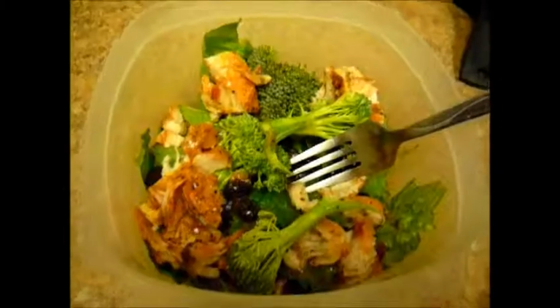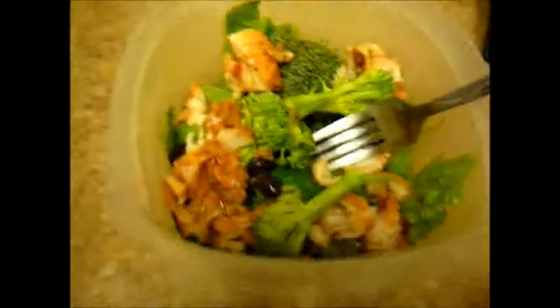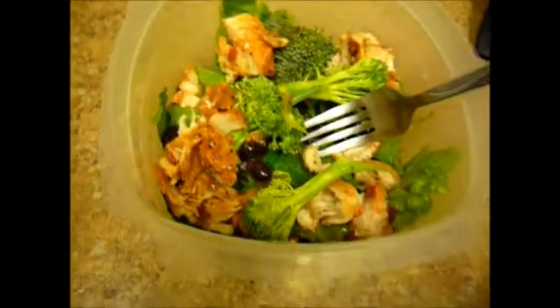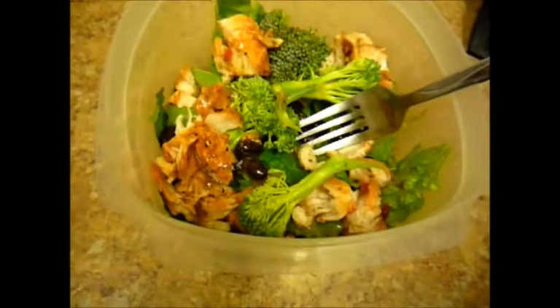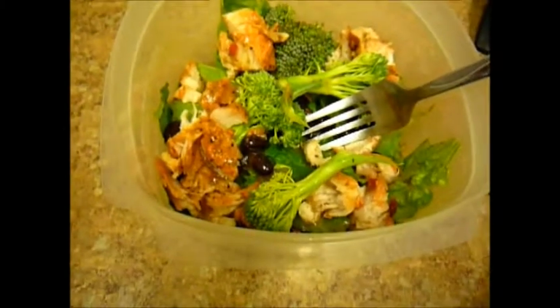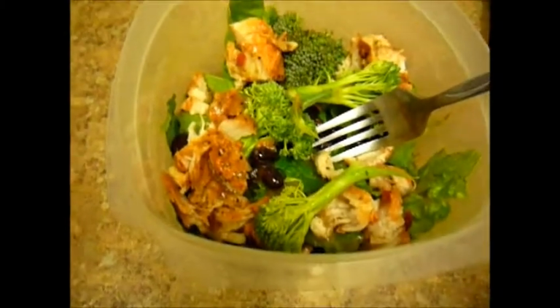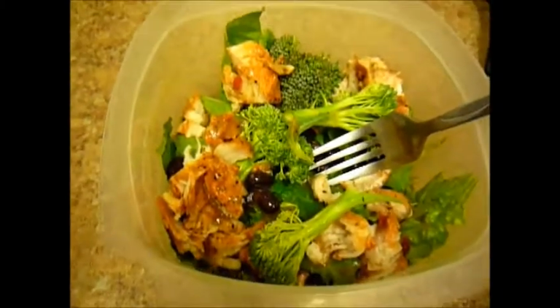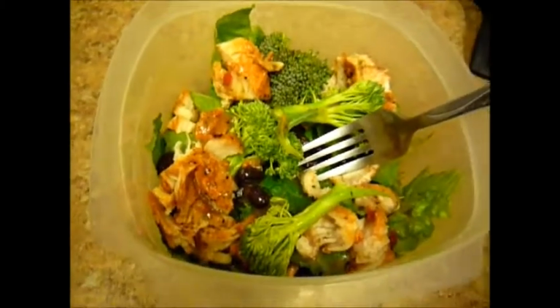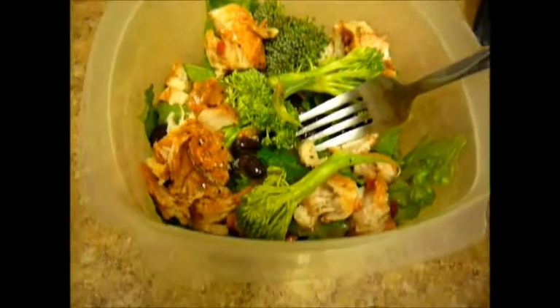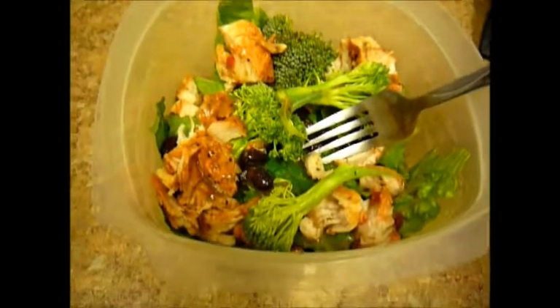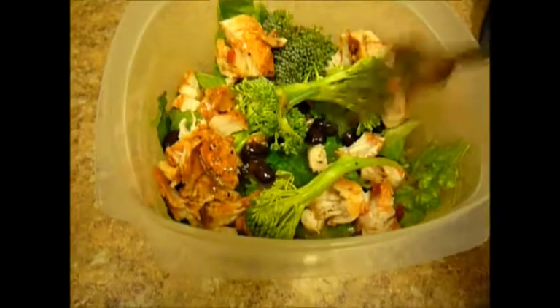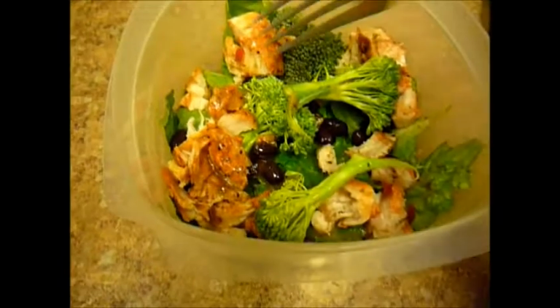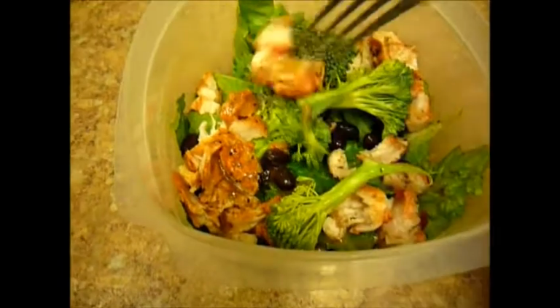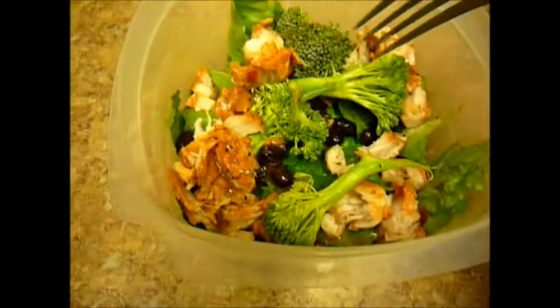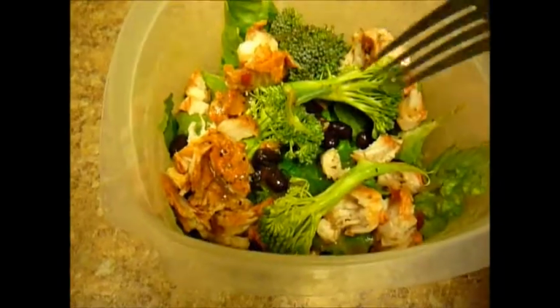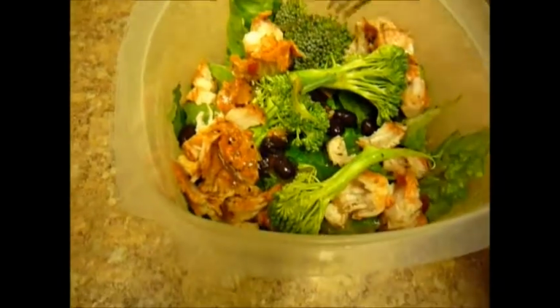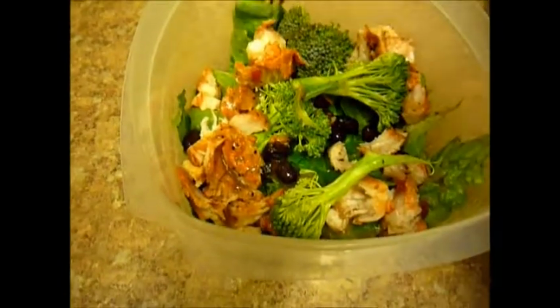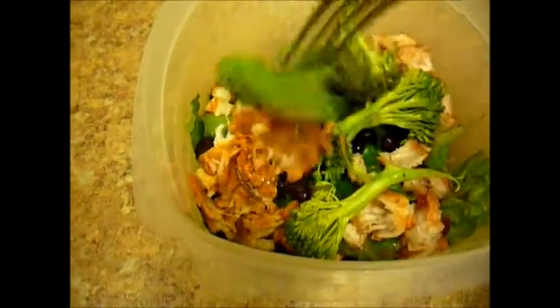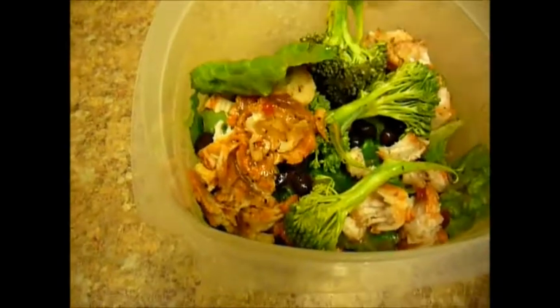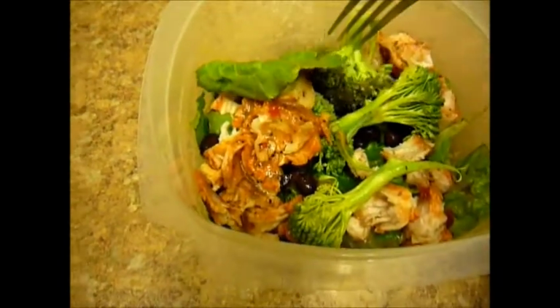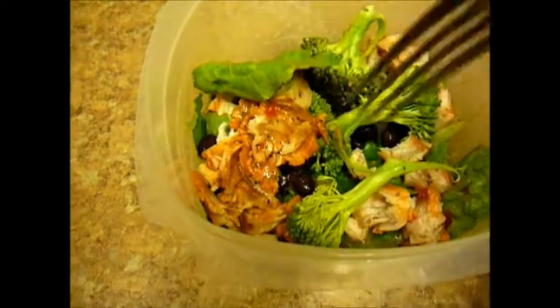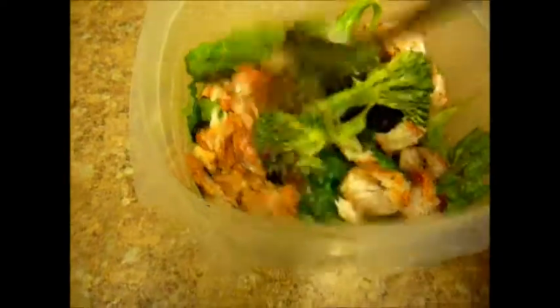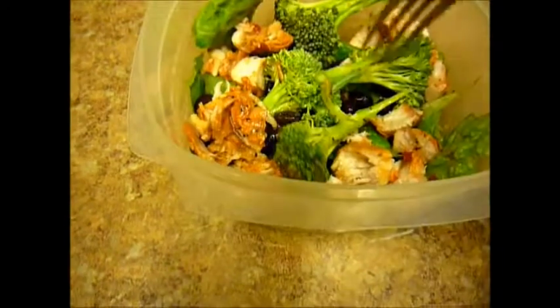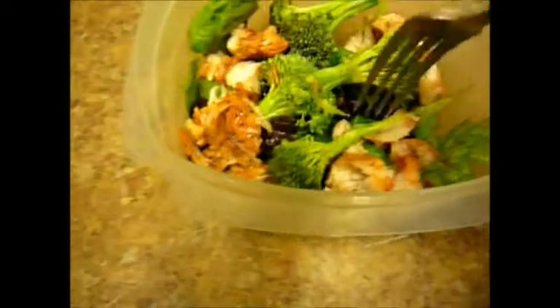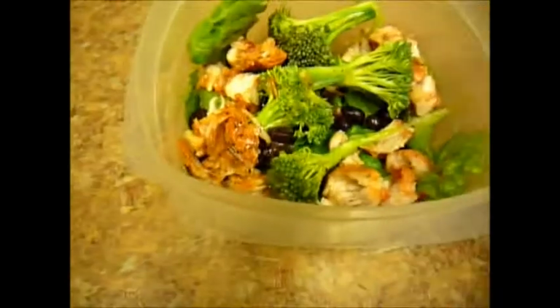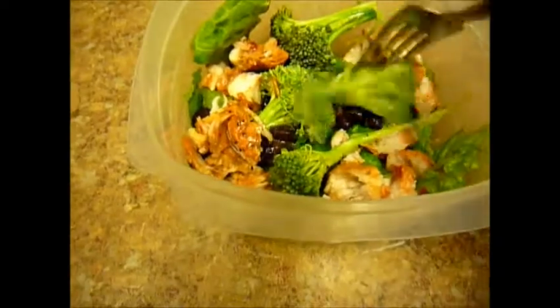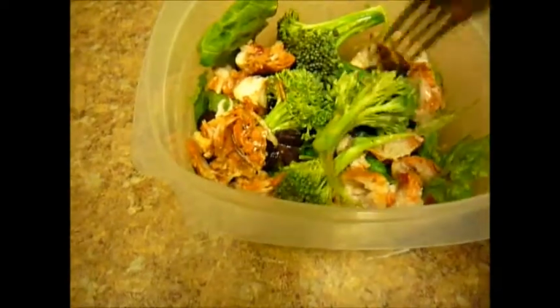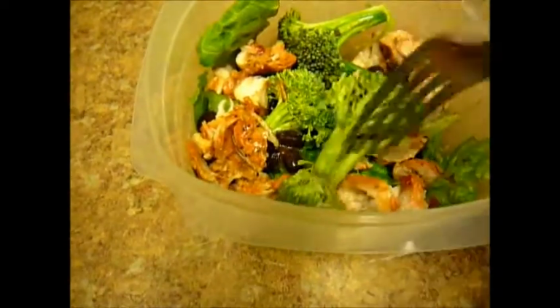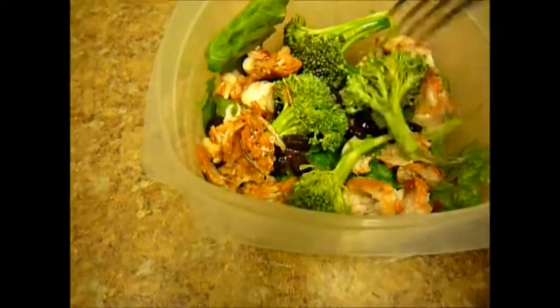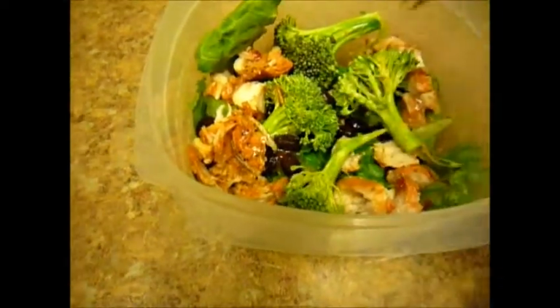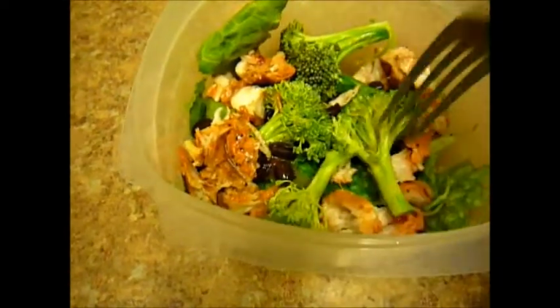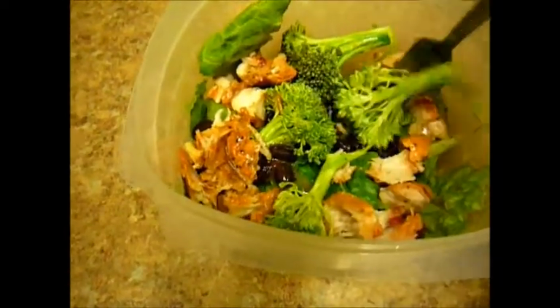For my next meal — my fifth meal of the day — the chicken salad. I have two ounces of chicken, romaine lettuce, broccoli, and black beans. And then dressing for my fat.